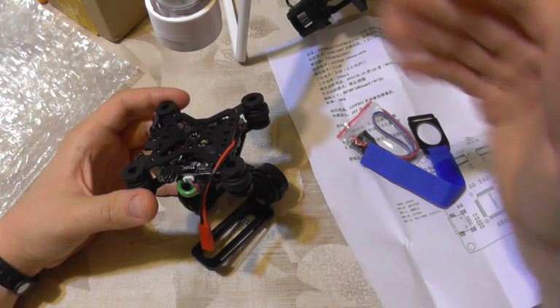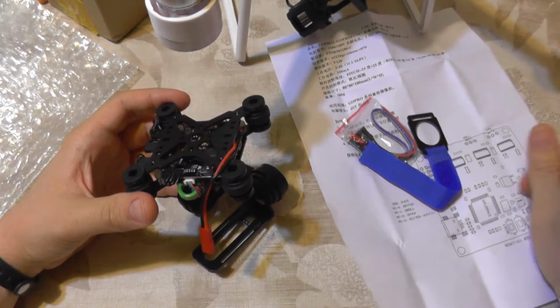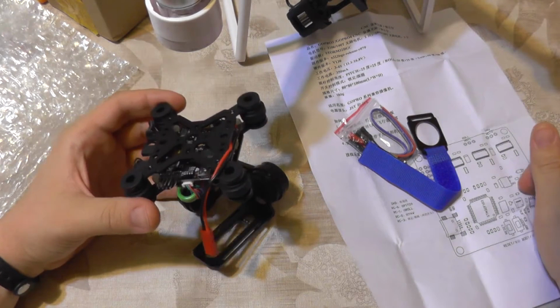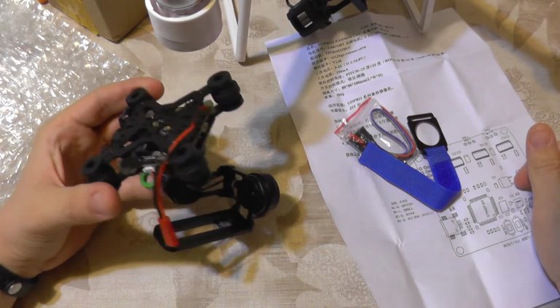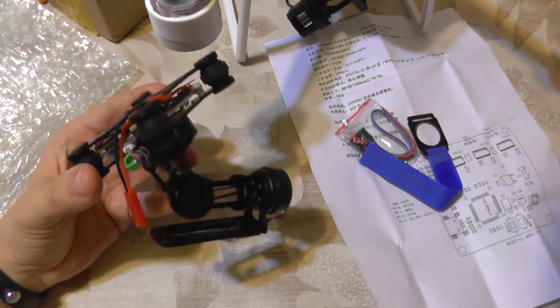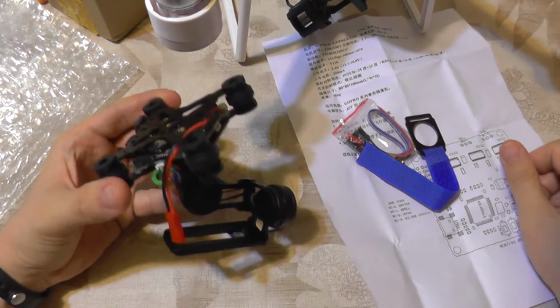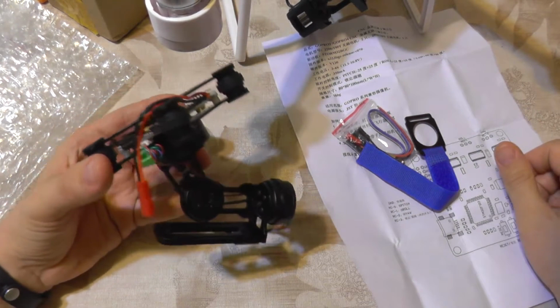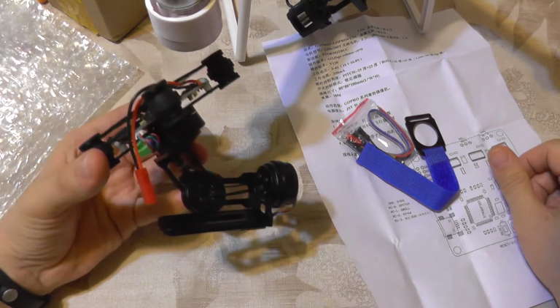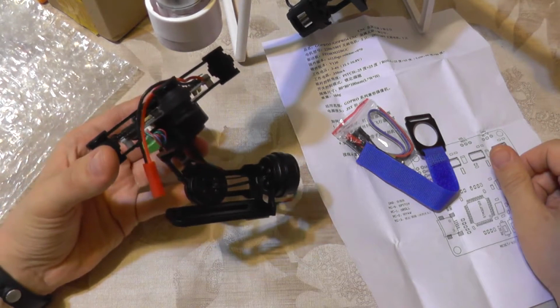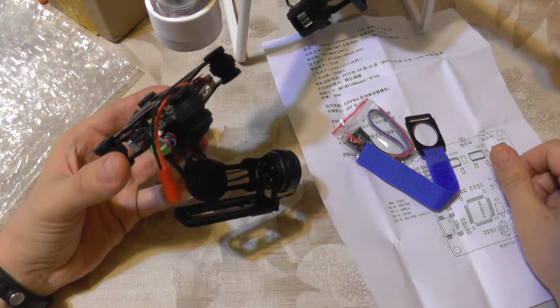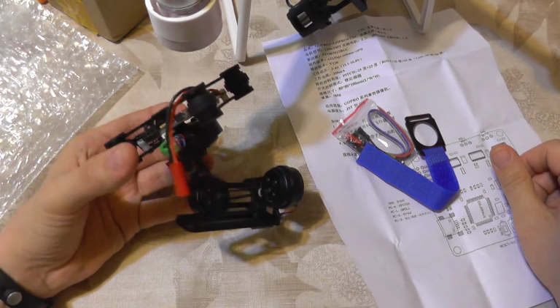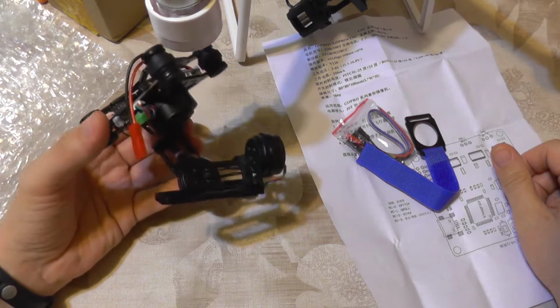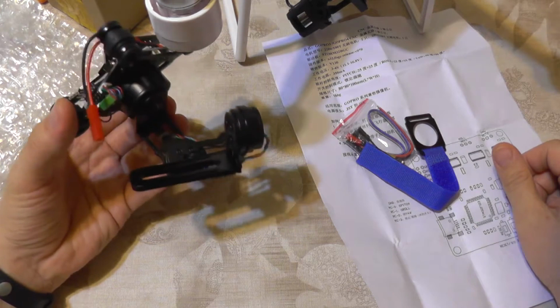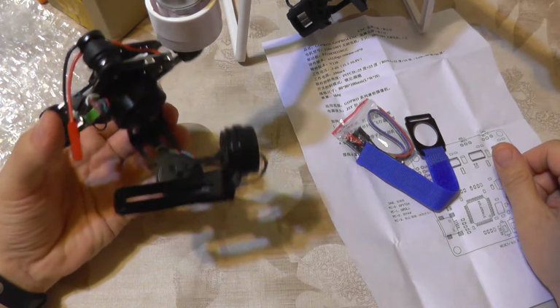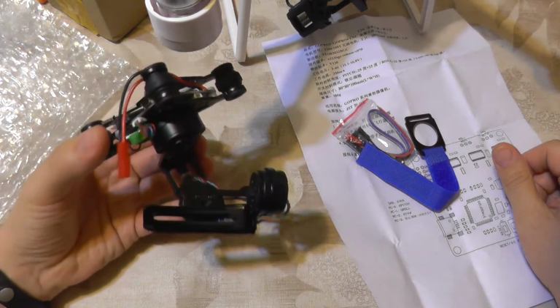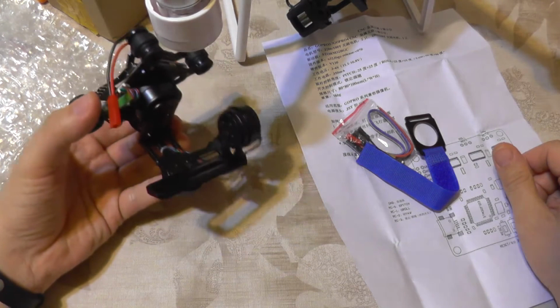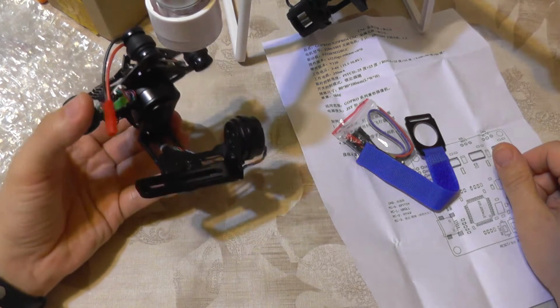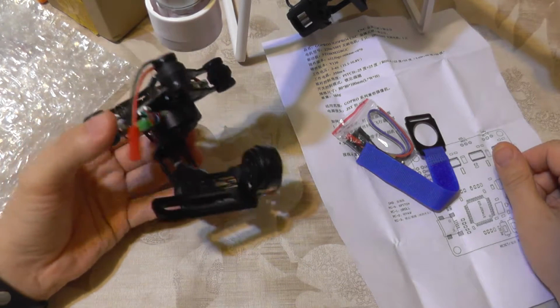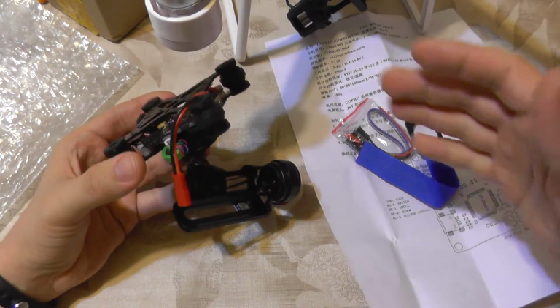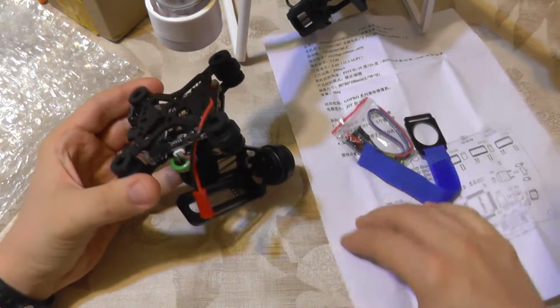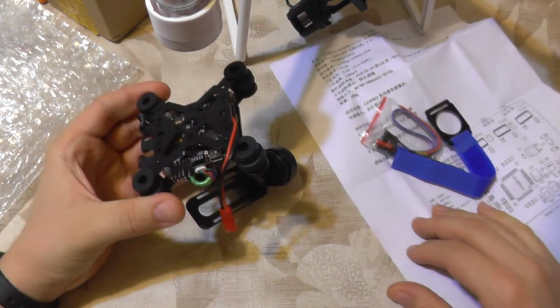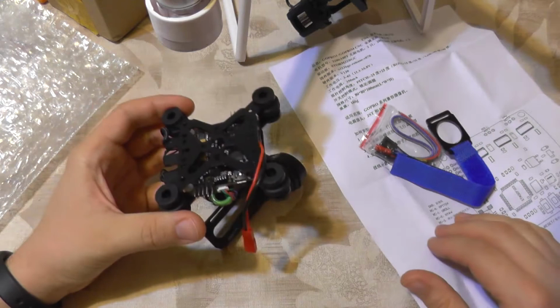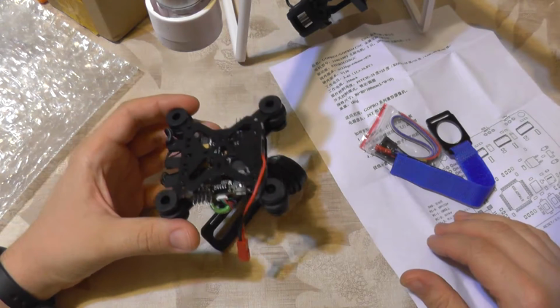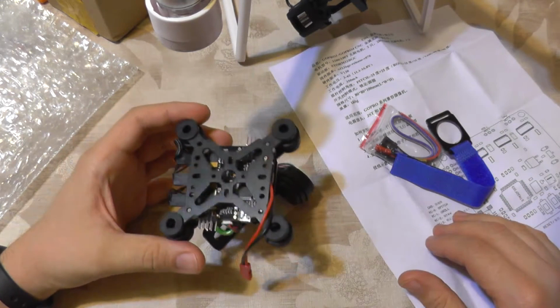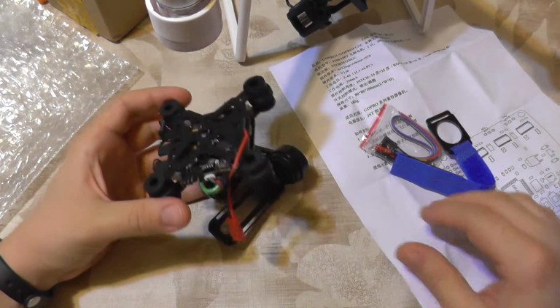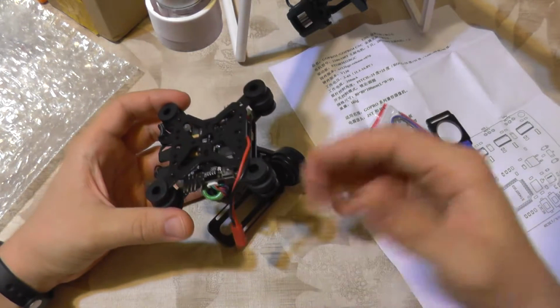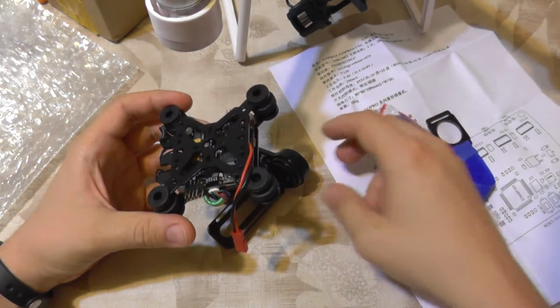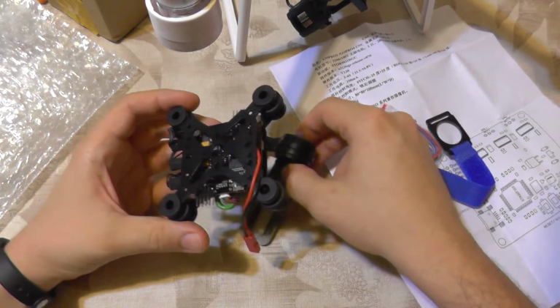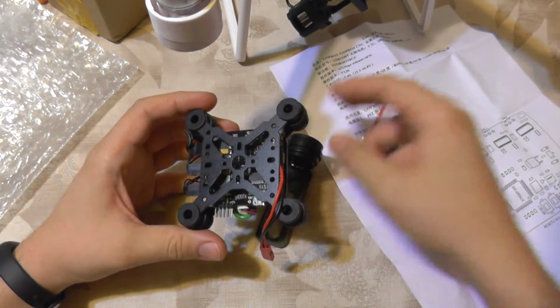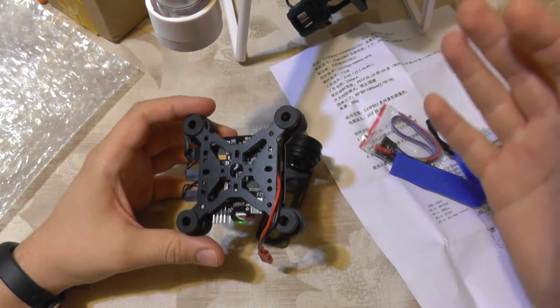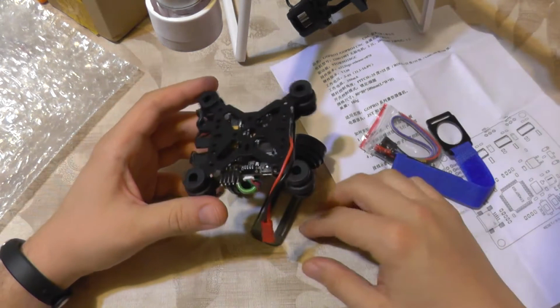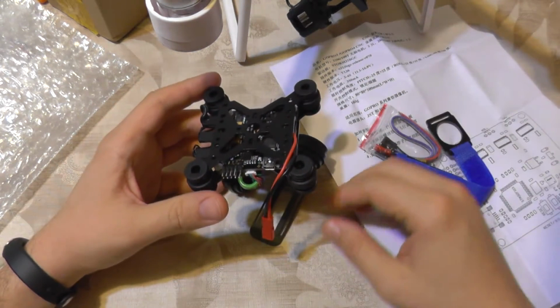So I just buy this and I want to fit my camera in it, connect the power from the quad, and fly it. Will this be stable out of the box? Will it work without flashing firmware, without loading various boot applications, resetting, and so on? Let's just try it.